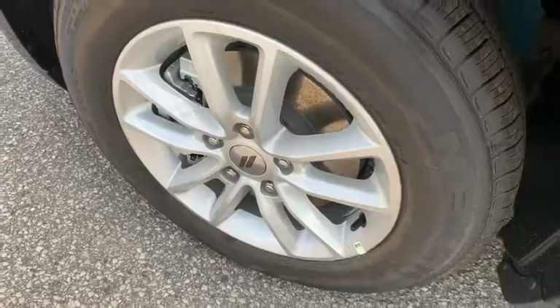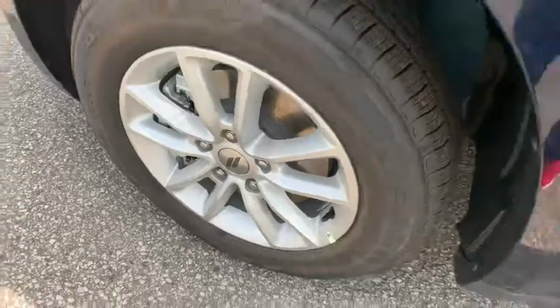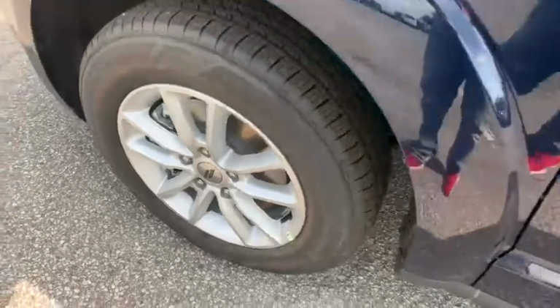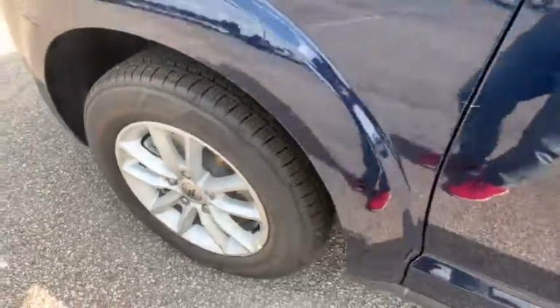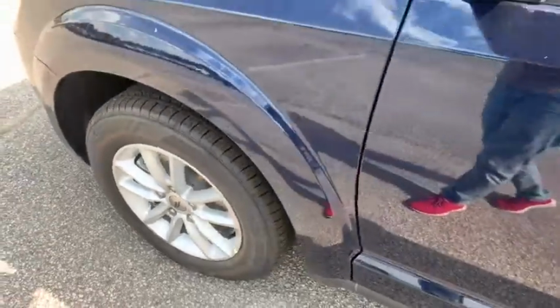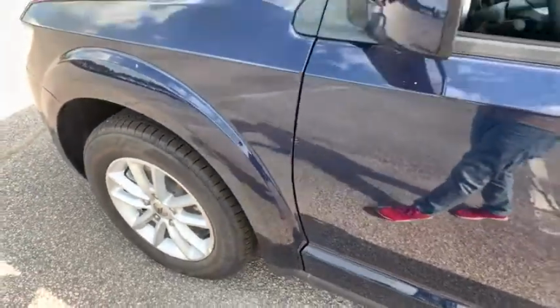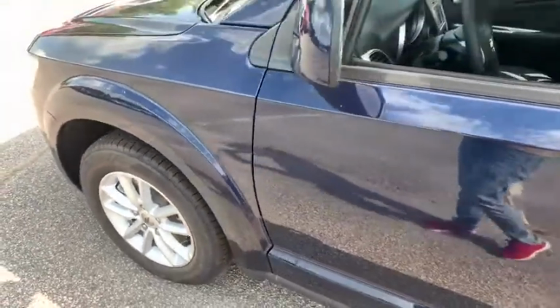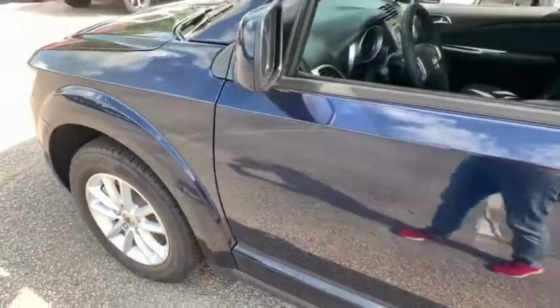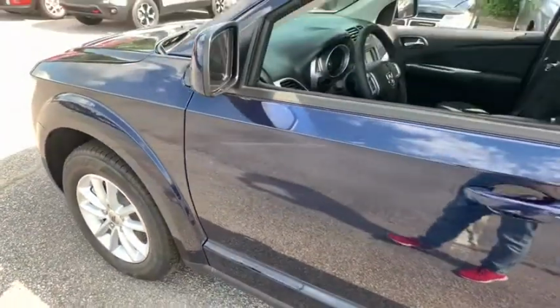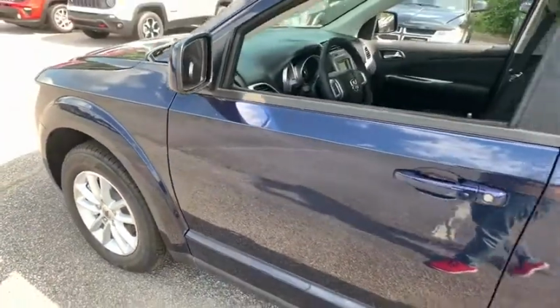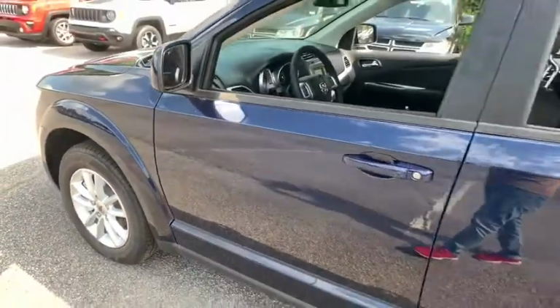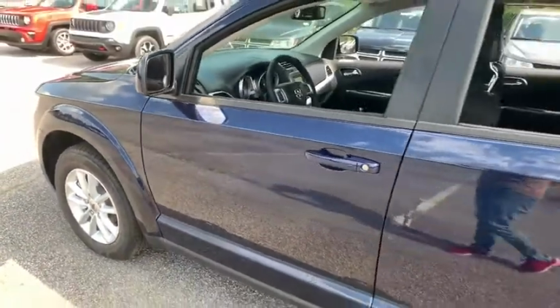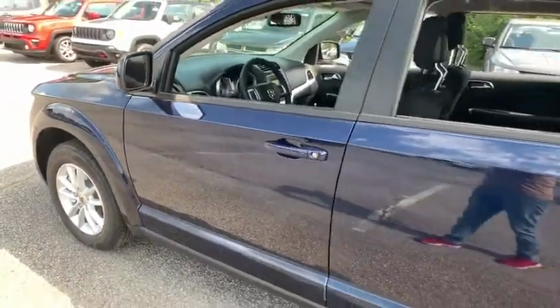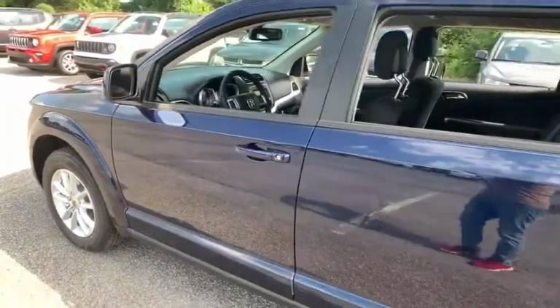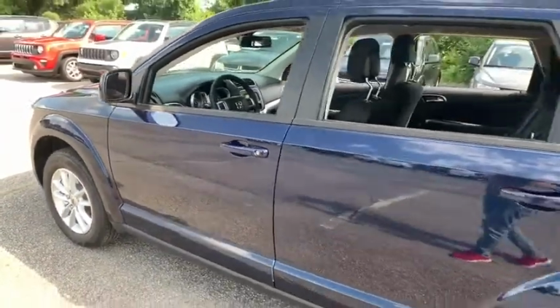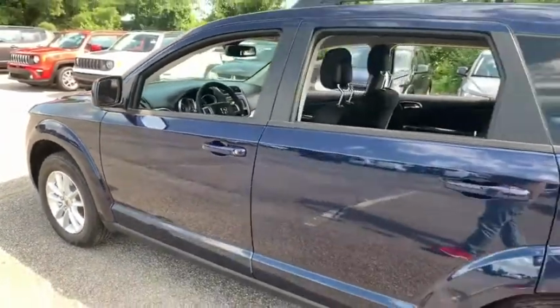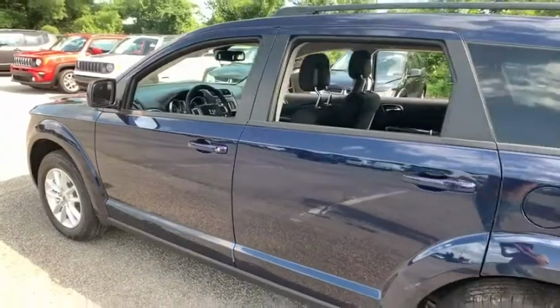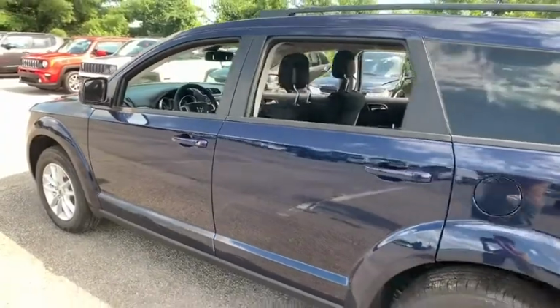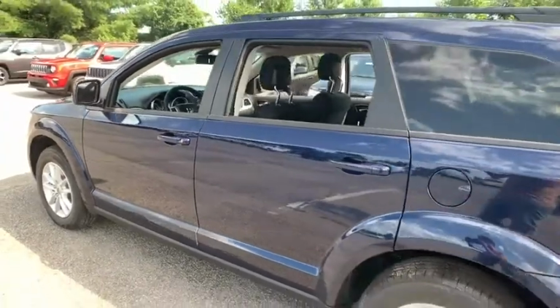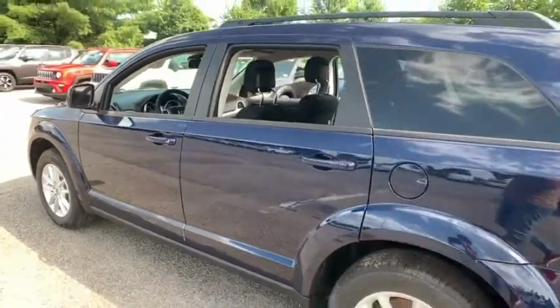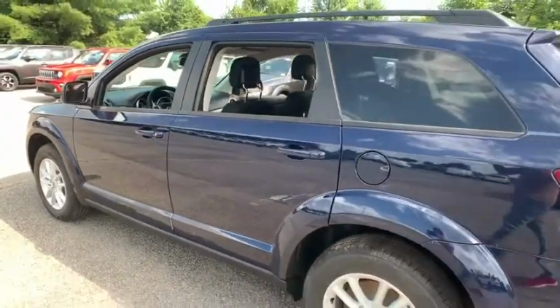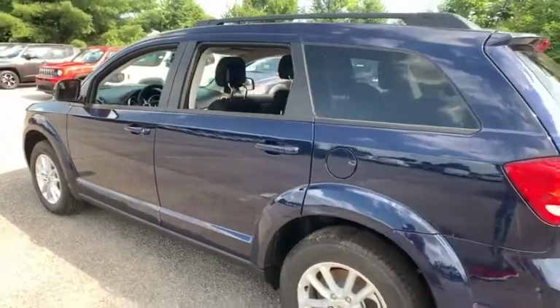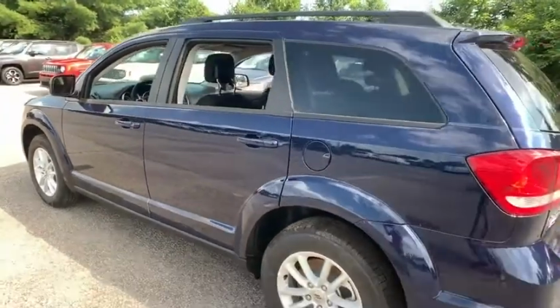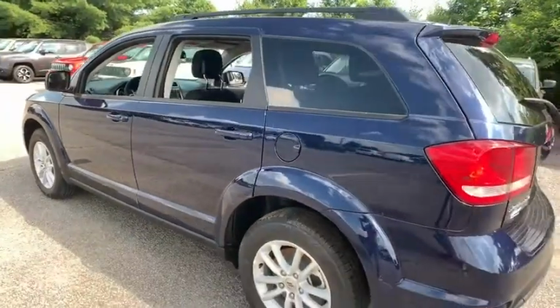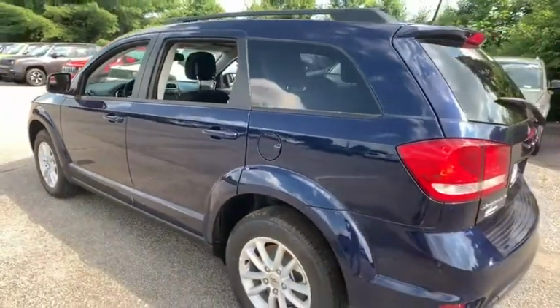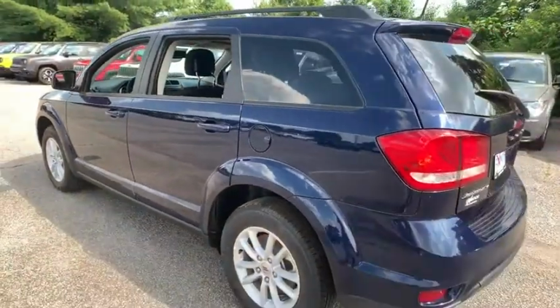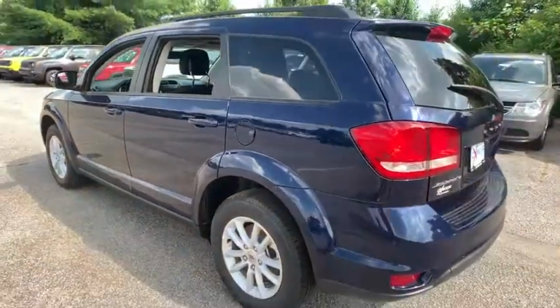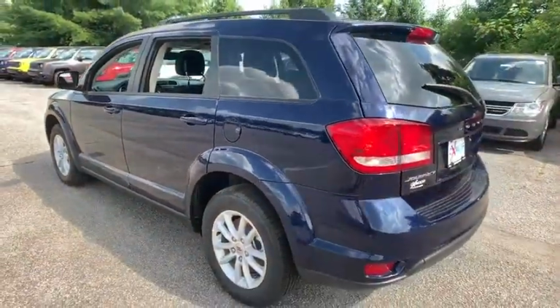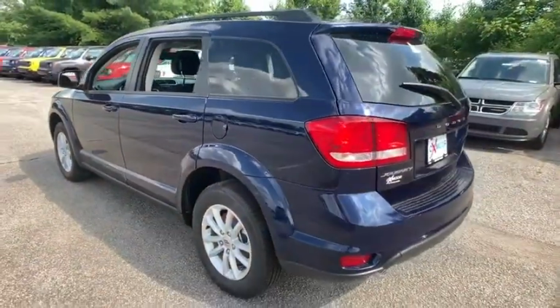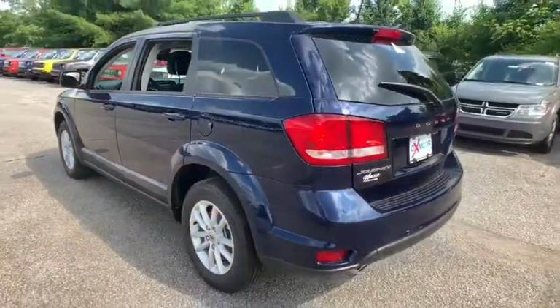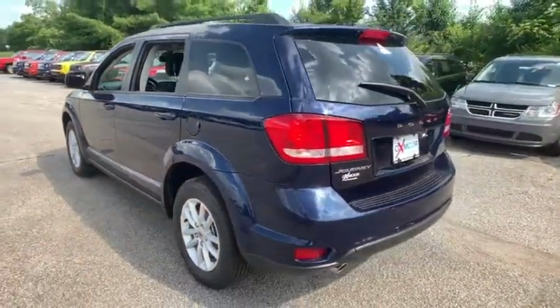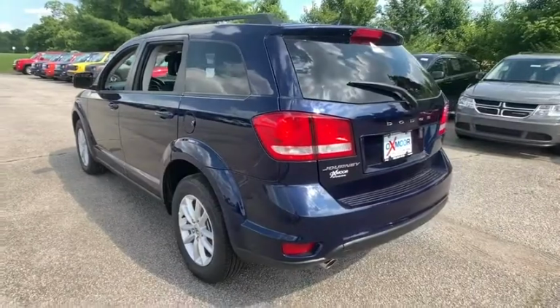You are going to love the 2019 Dodge Journey. Dodge Journey combines the practicality of an SUV with the comfort of a car, all while boasting a style all its own.